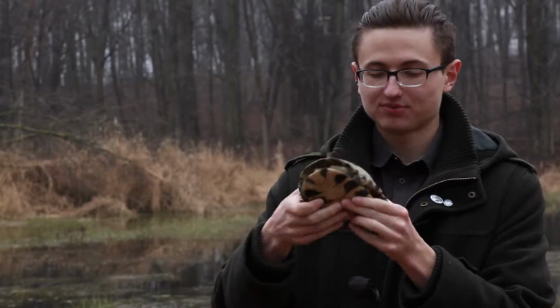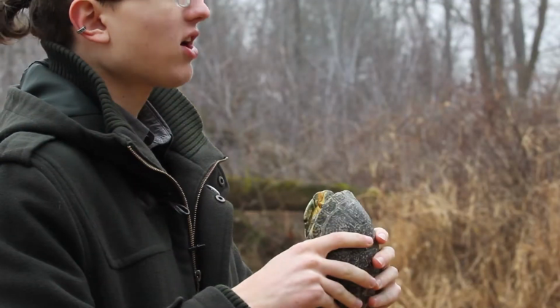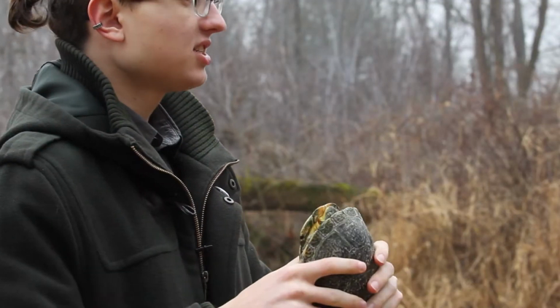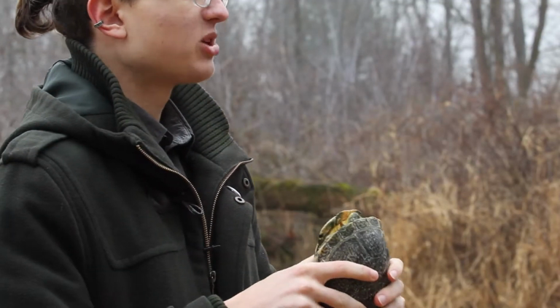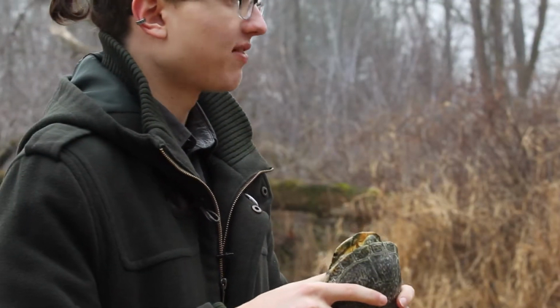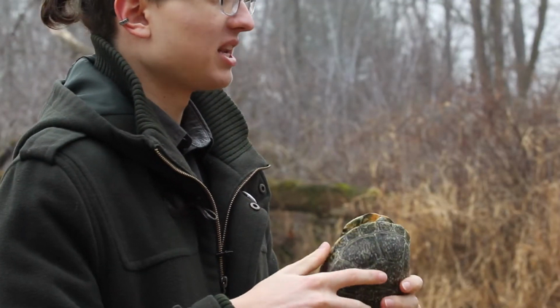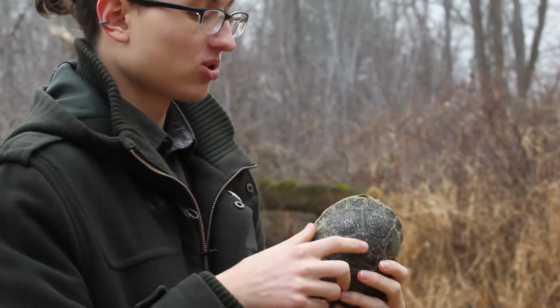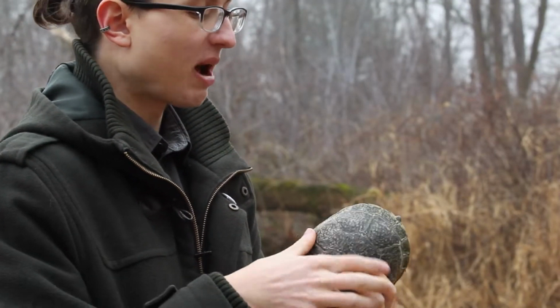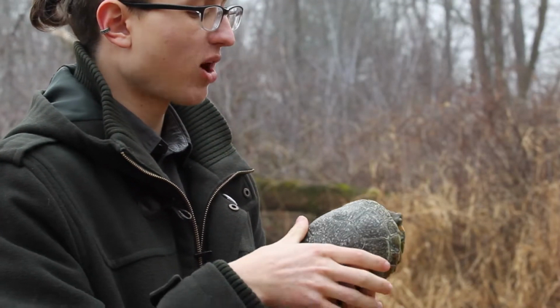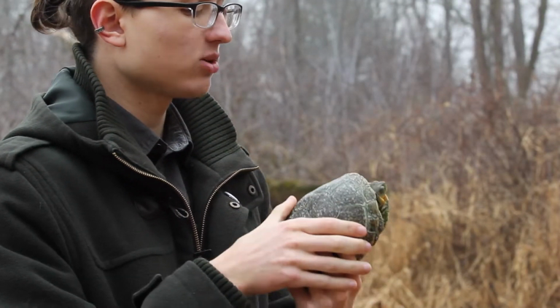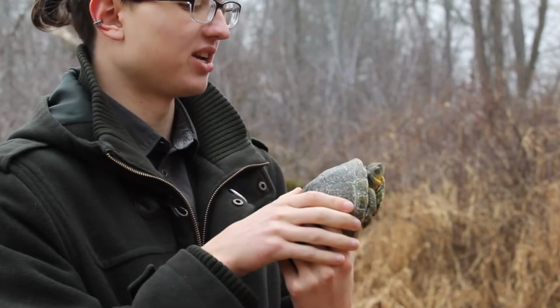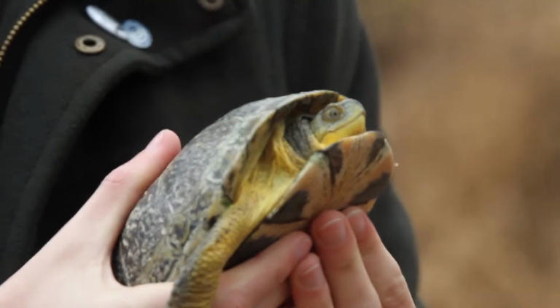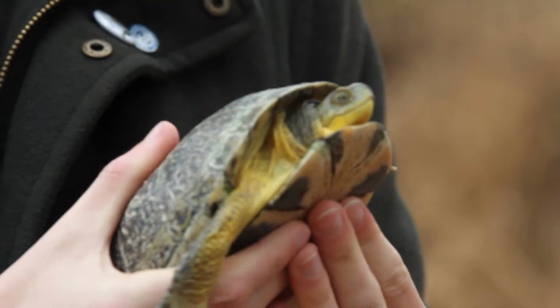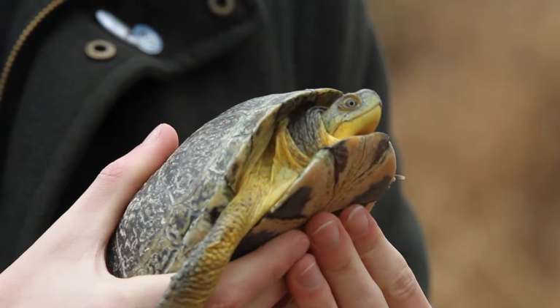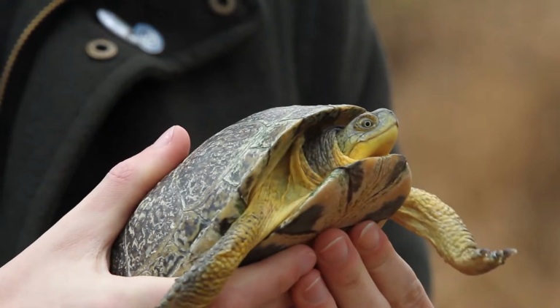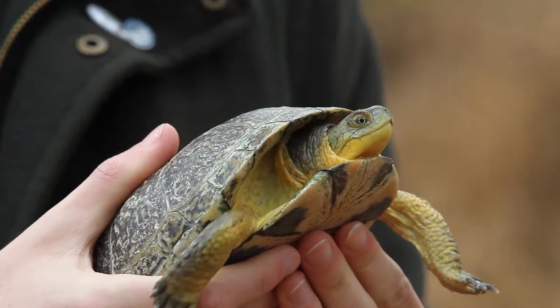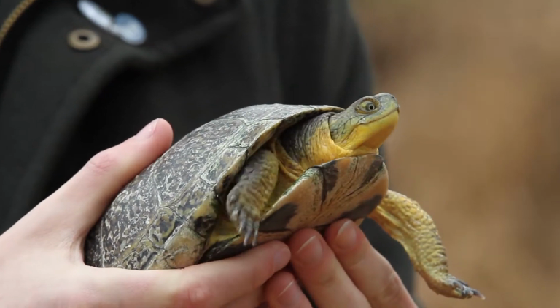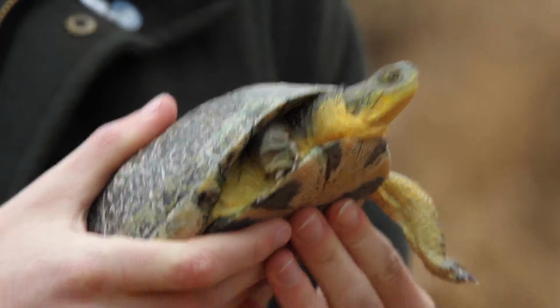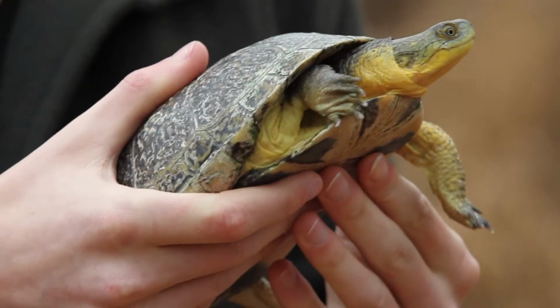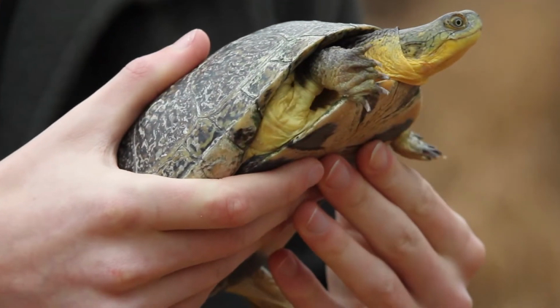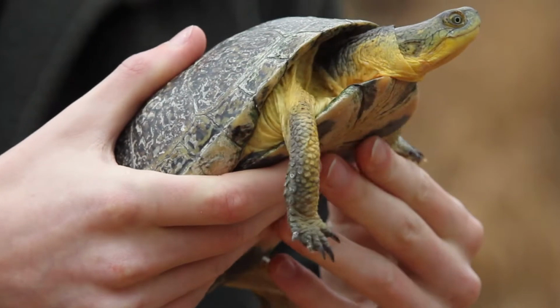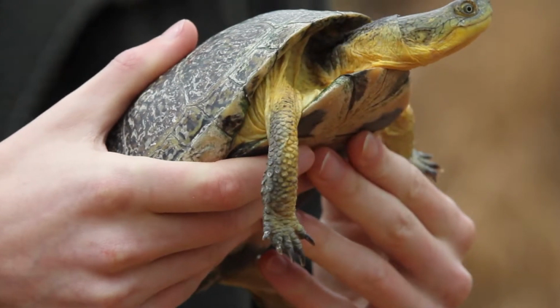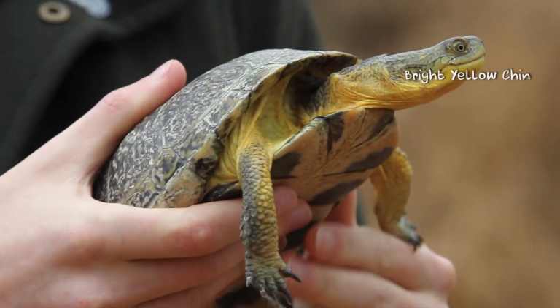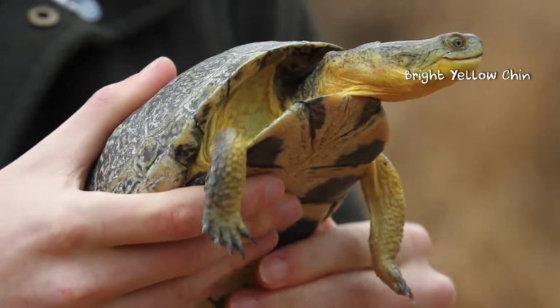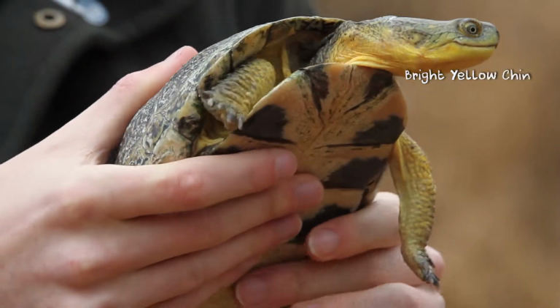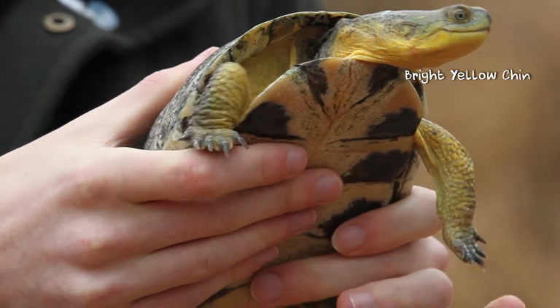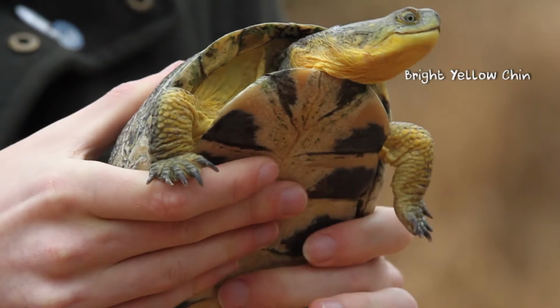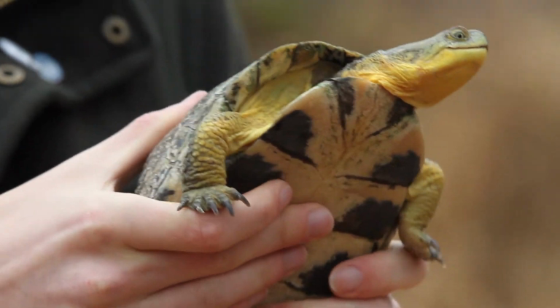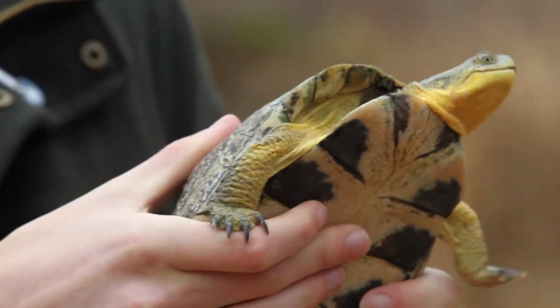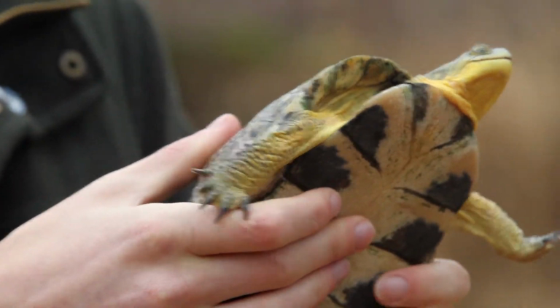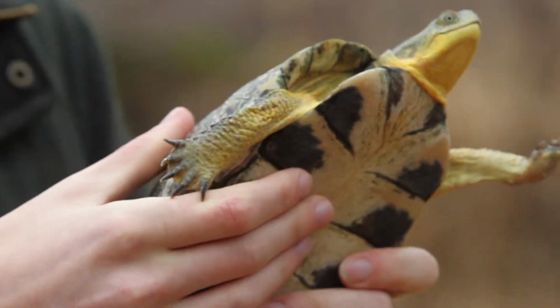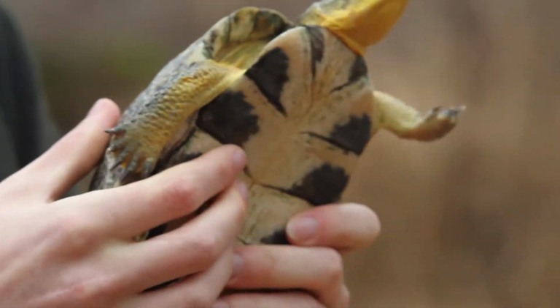By far the easiest way to identify the Blanding's turtle is by its bright yellow chin, which isn't seen on any other turtle within the state of Michigan. When in doubt, look for that bright yellow chin, and you'll know that you've found a Blanding's turtle.